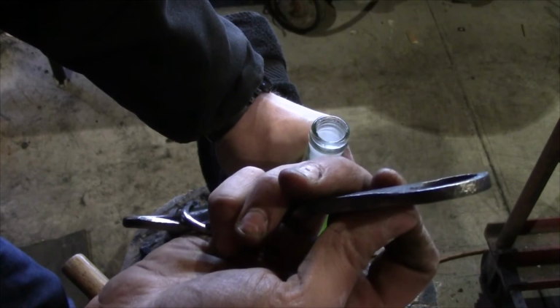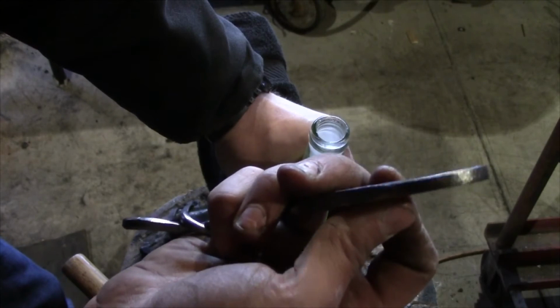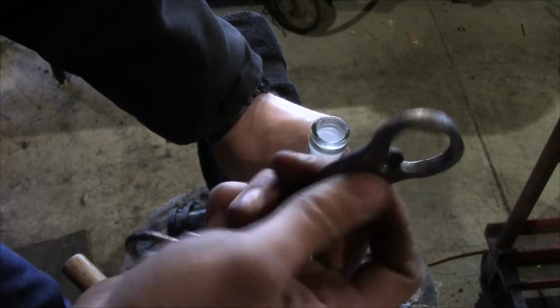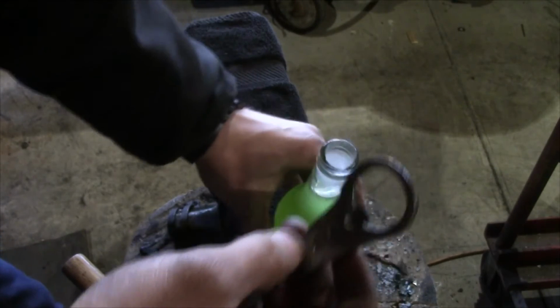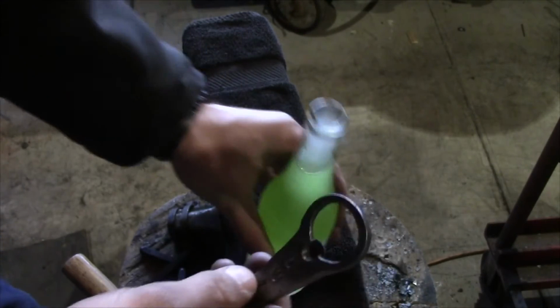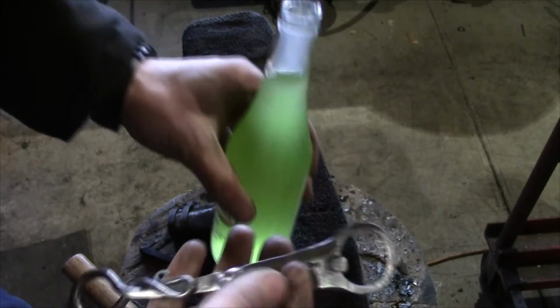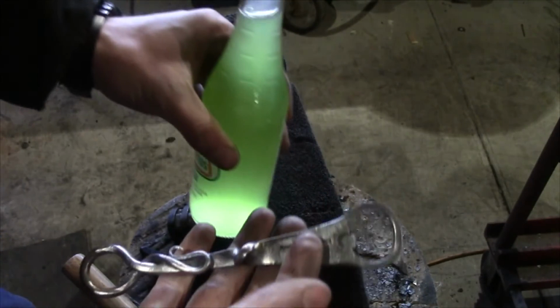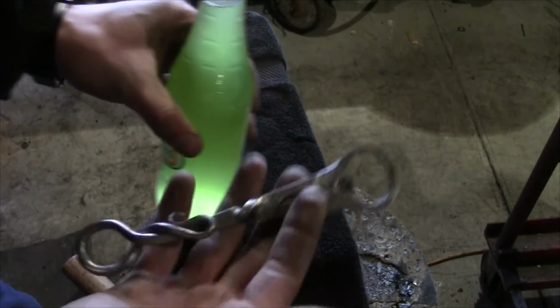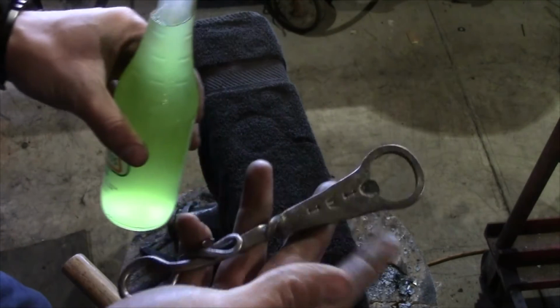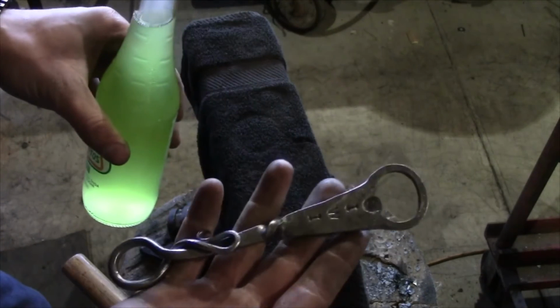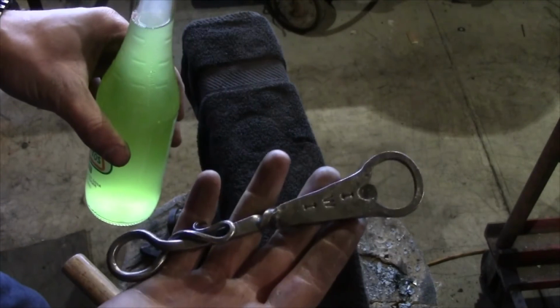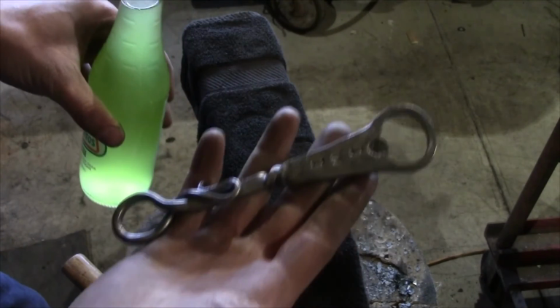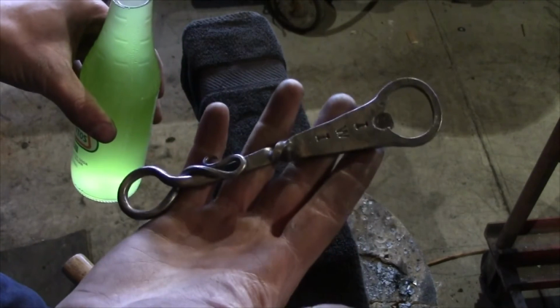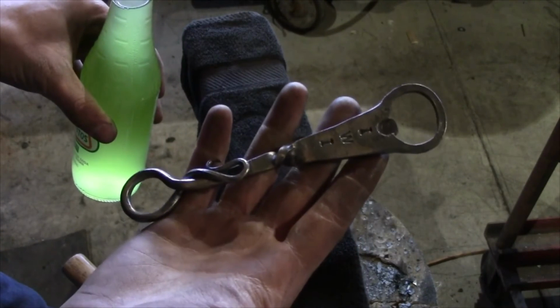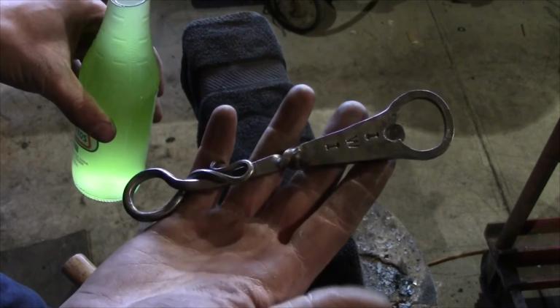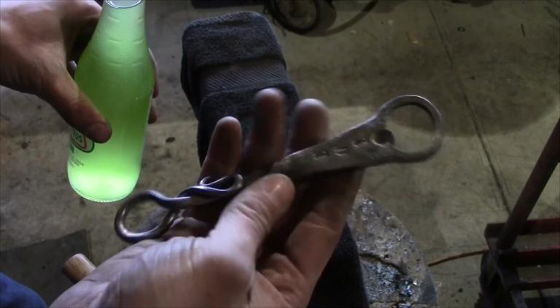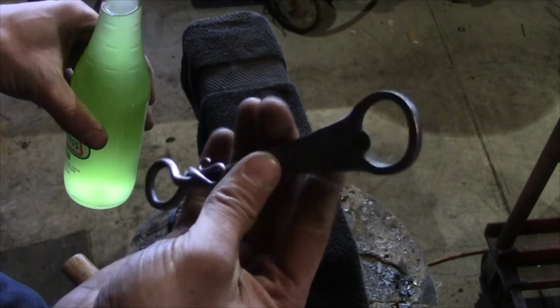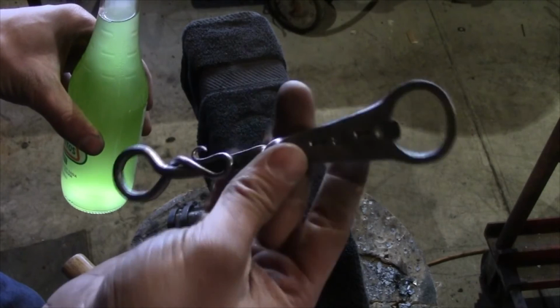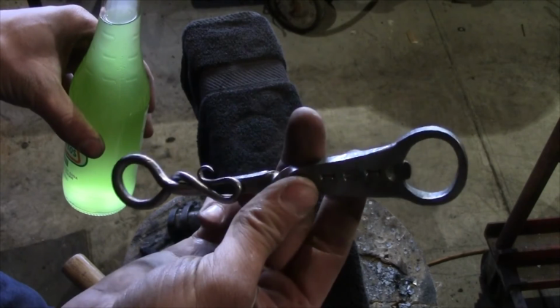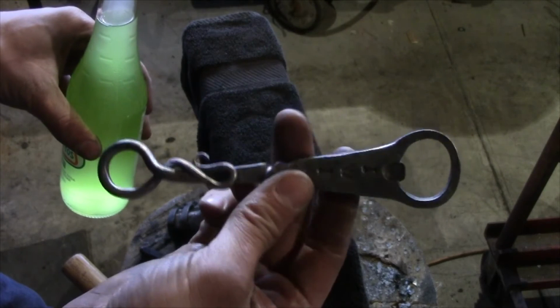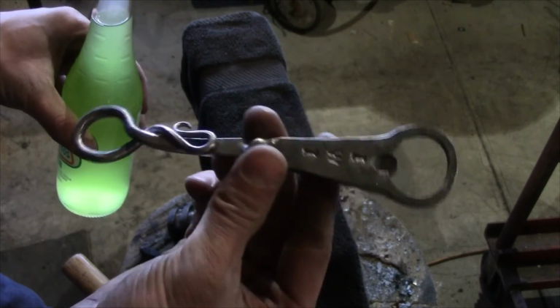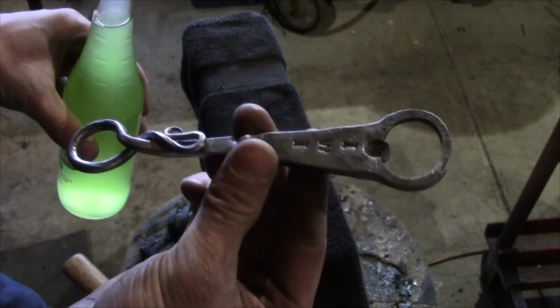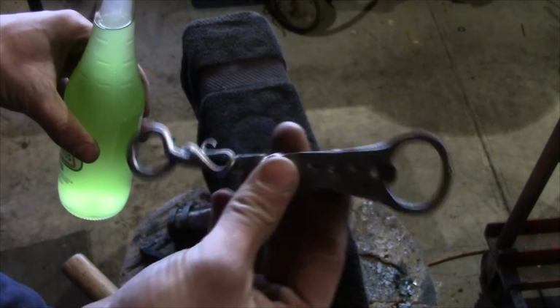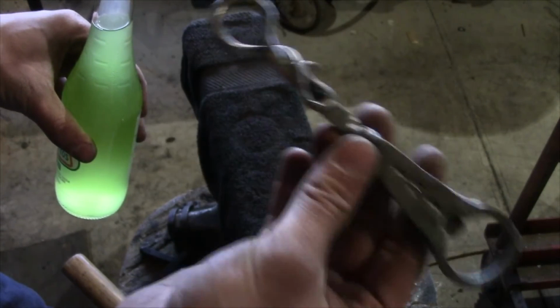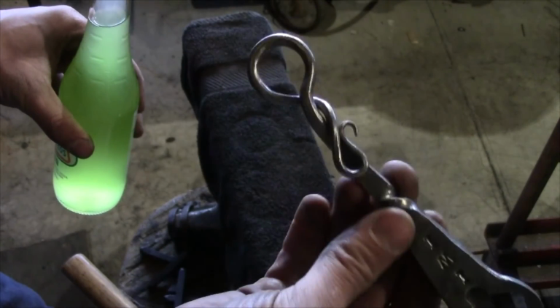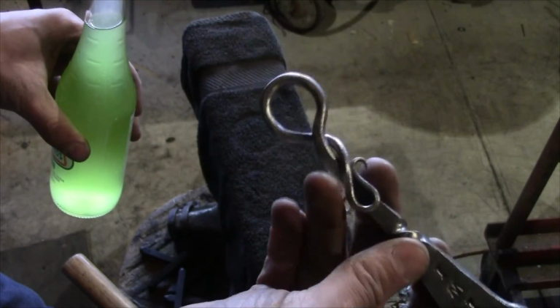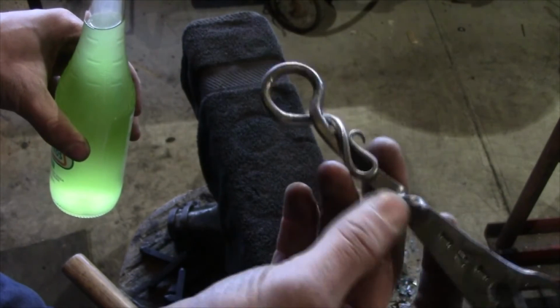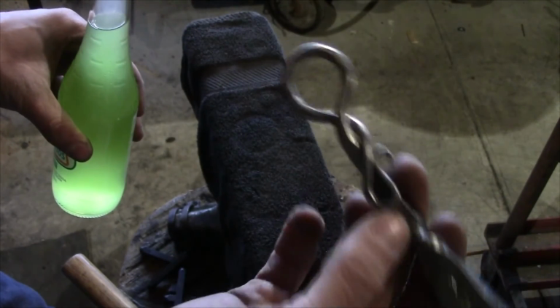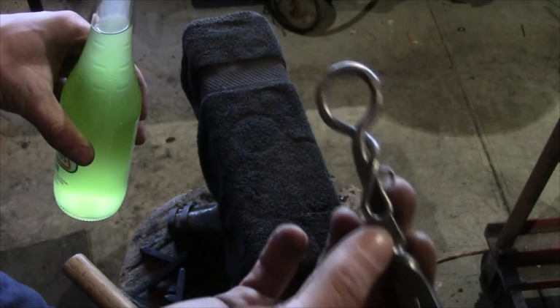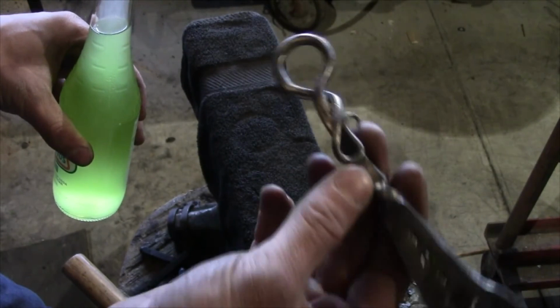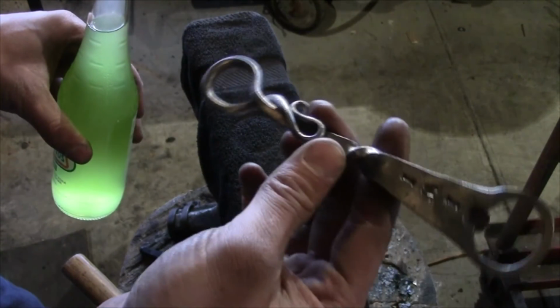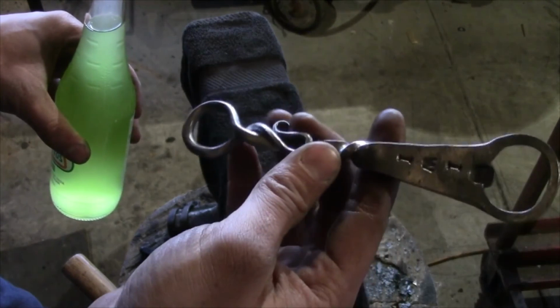Look at that — no effort whatsoever. And folks, that's how it's done. These are super simple, easy to make. Make your own variations, put all sorts of cool stuff on those handles.